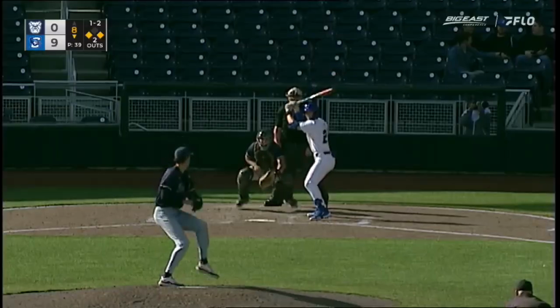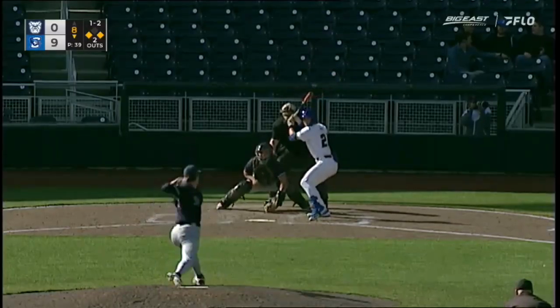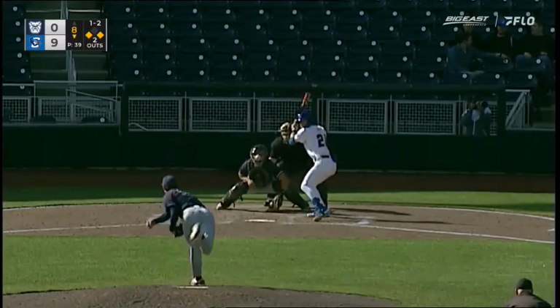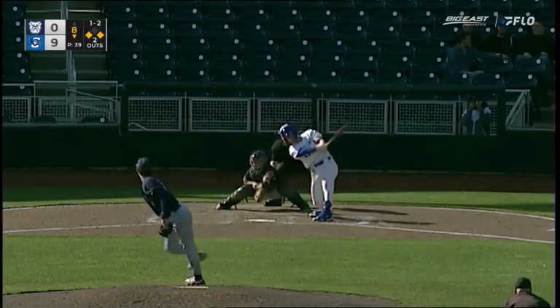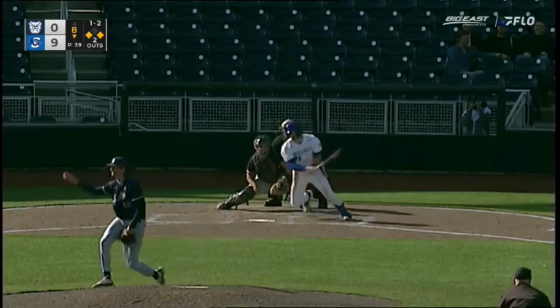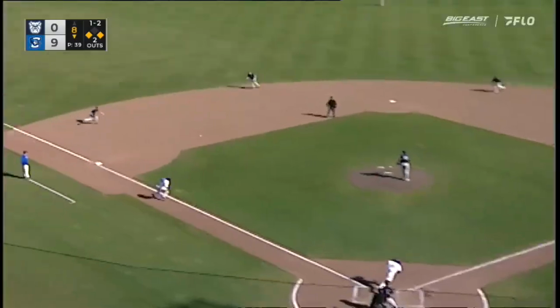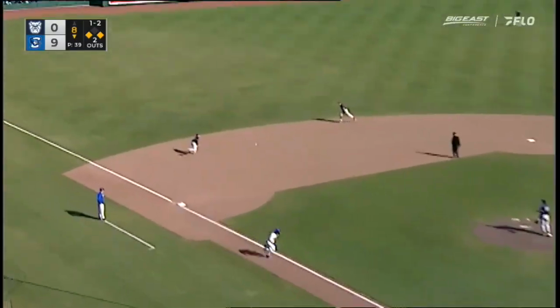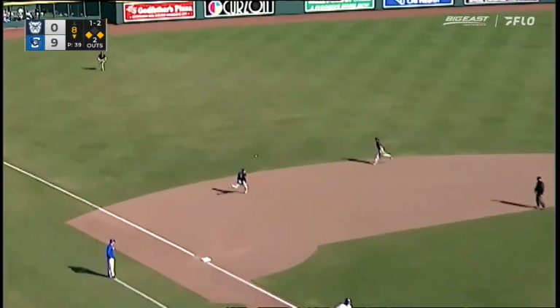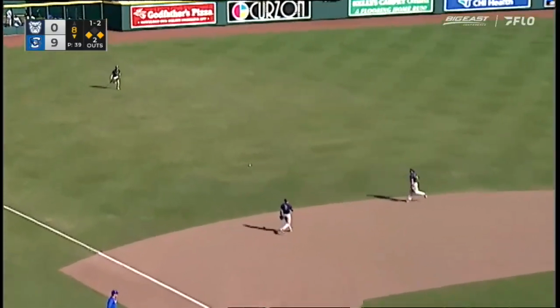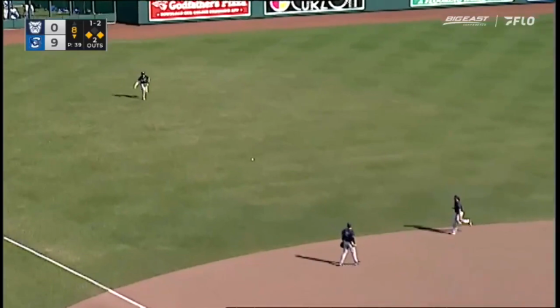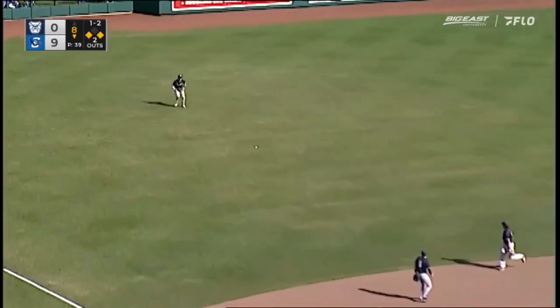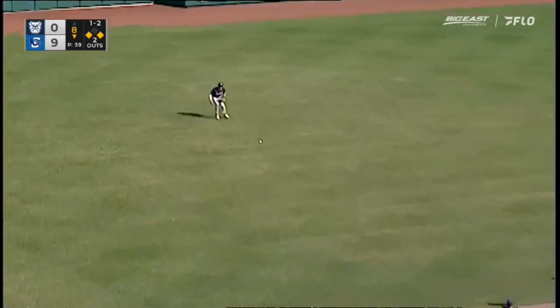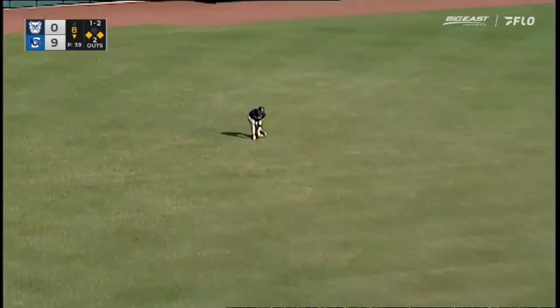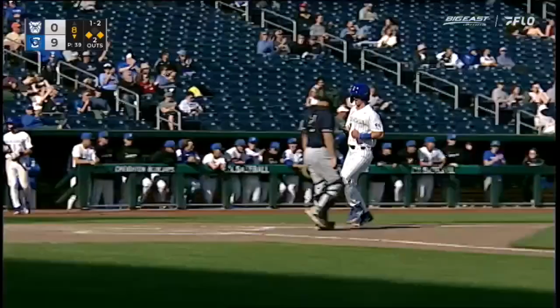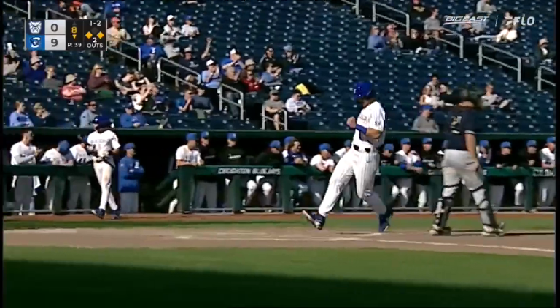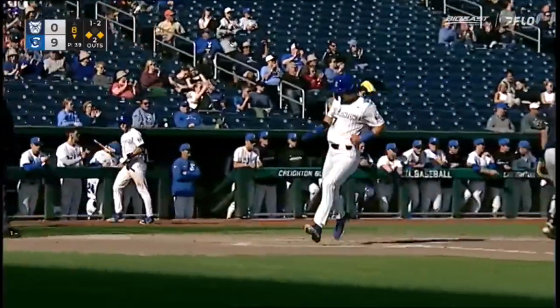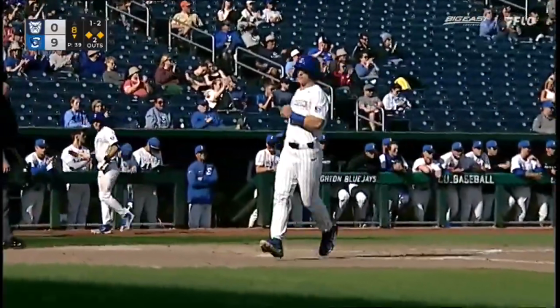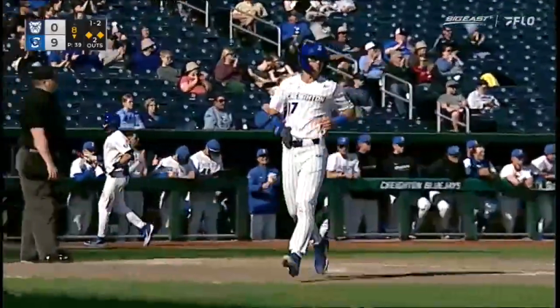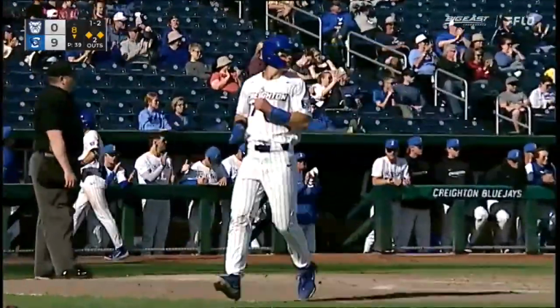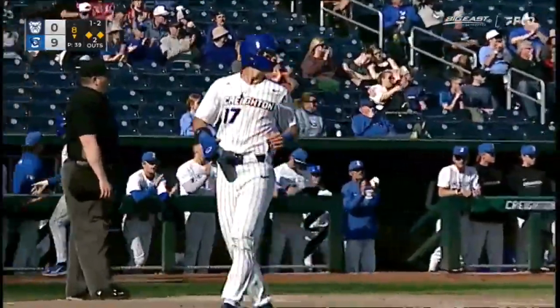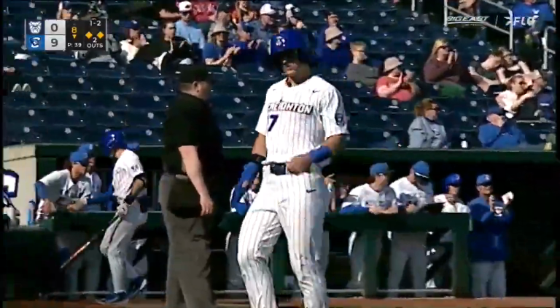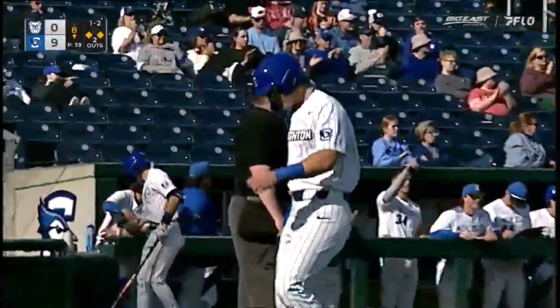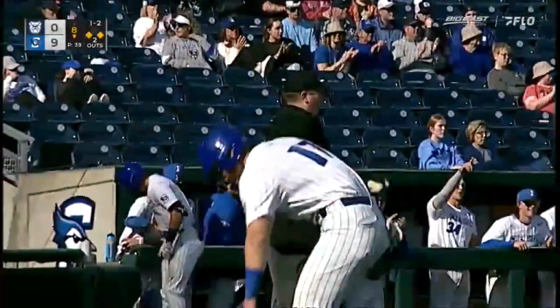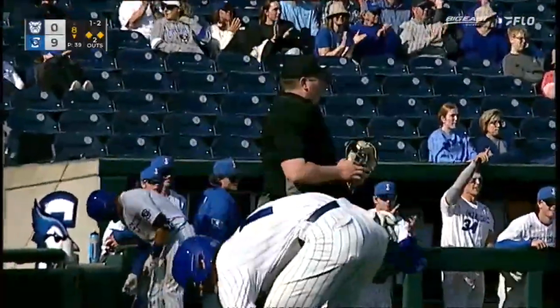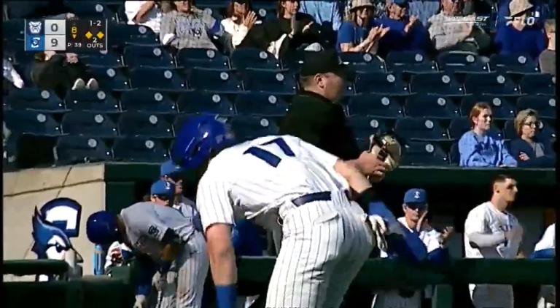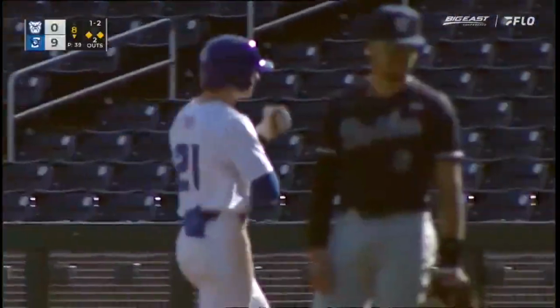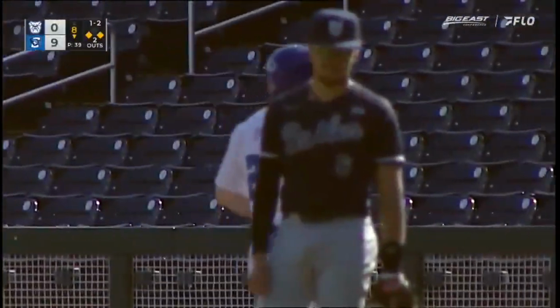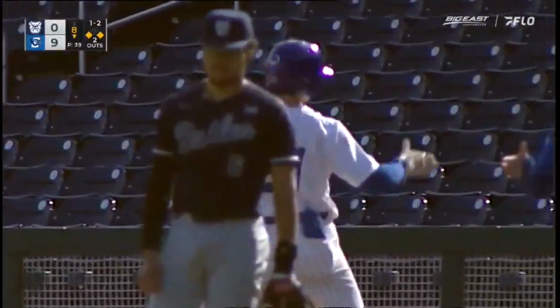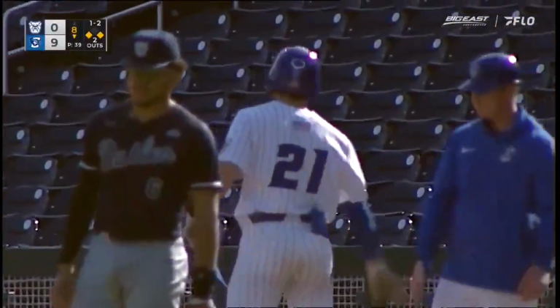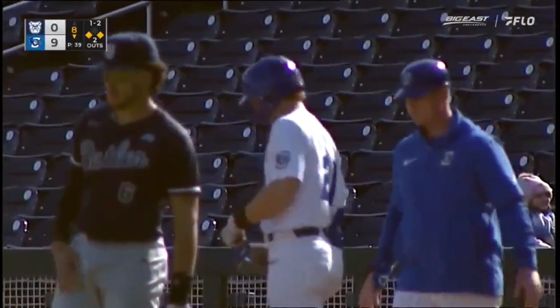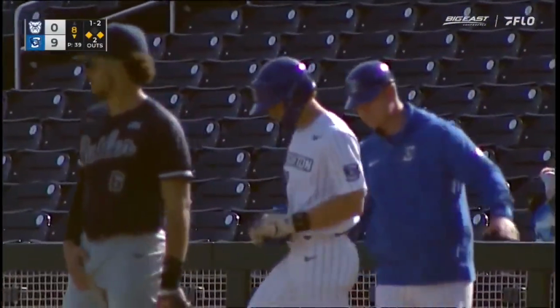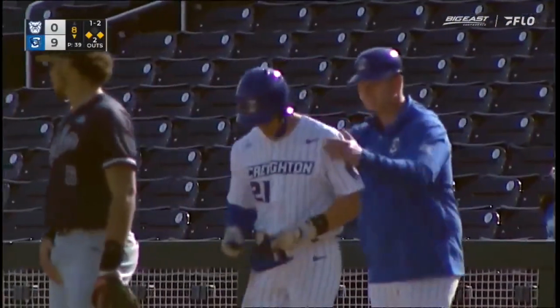Here's the pitch, and there's a base hit into left. A three-hit day for Kyler Zukowski. Scoring is McClain. 10-0 Blue Jays.